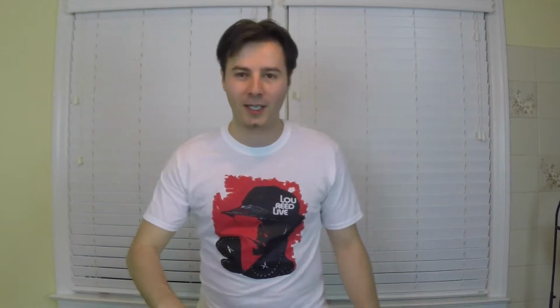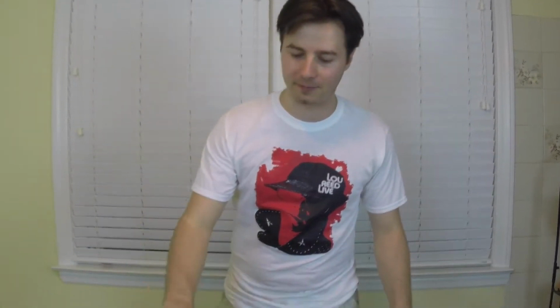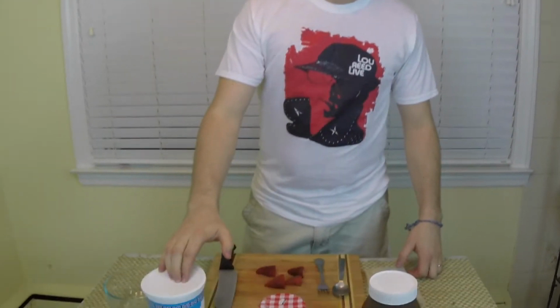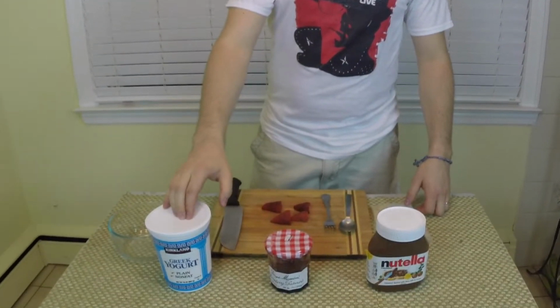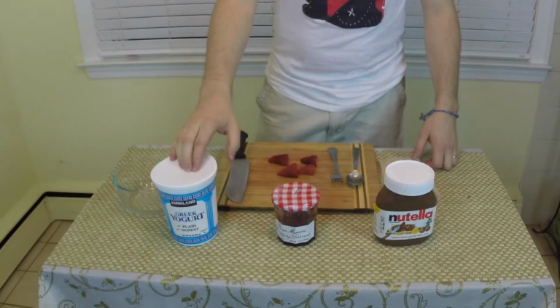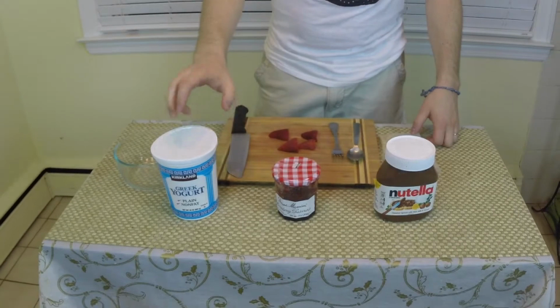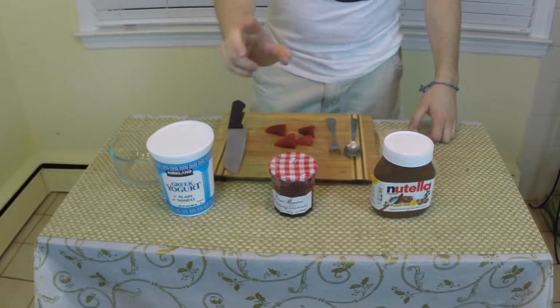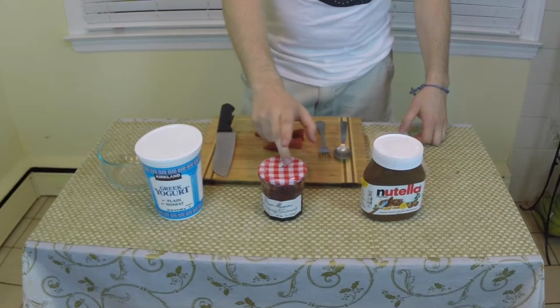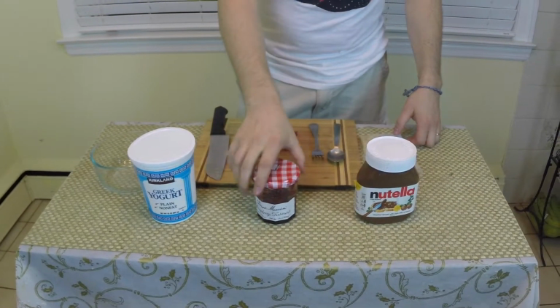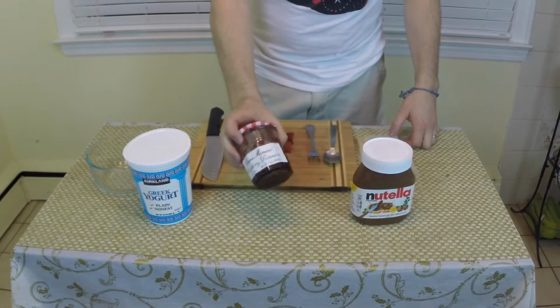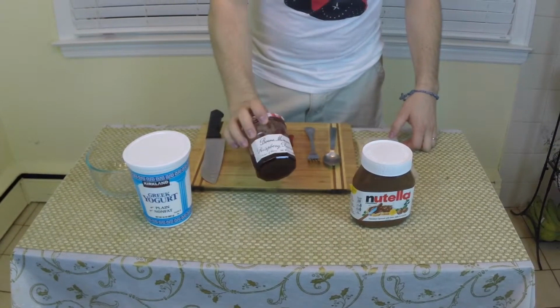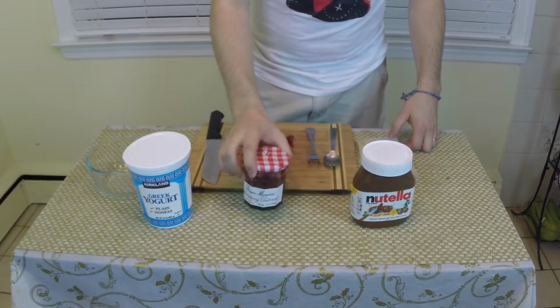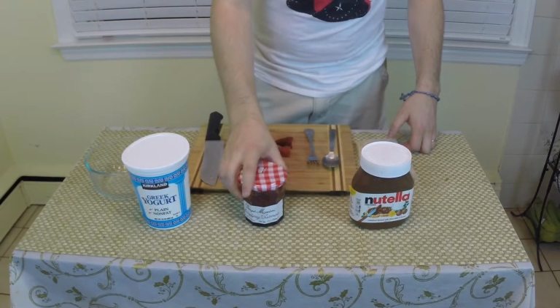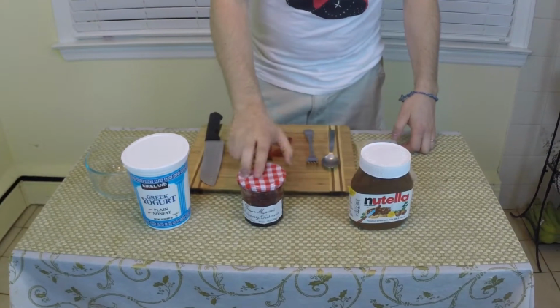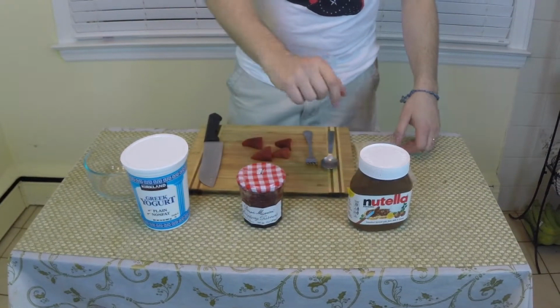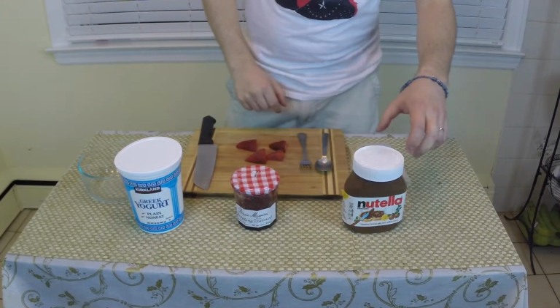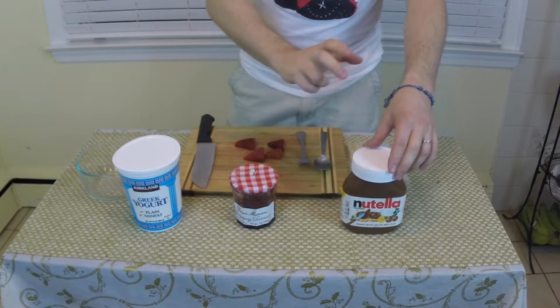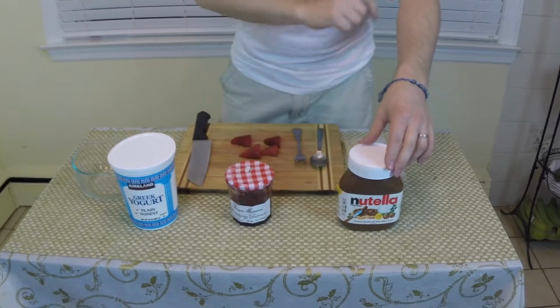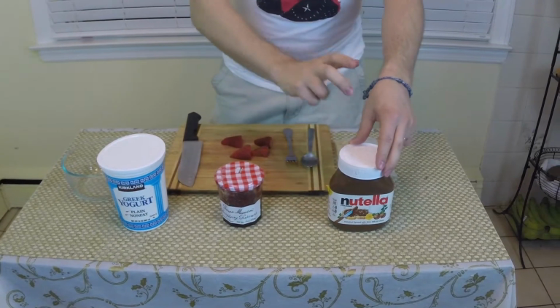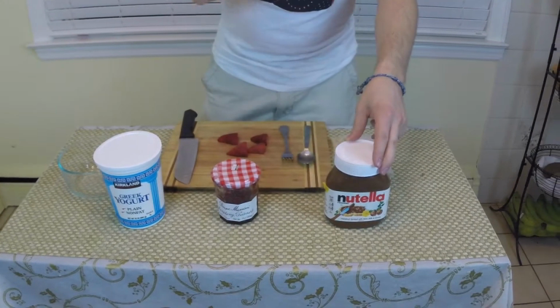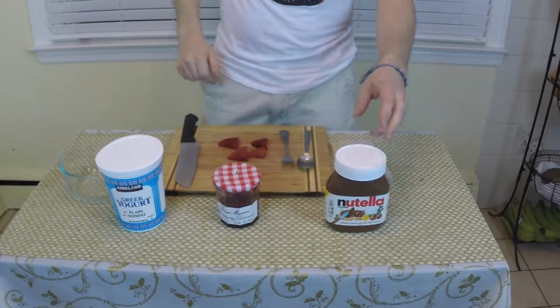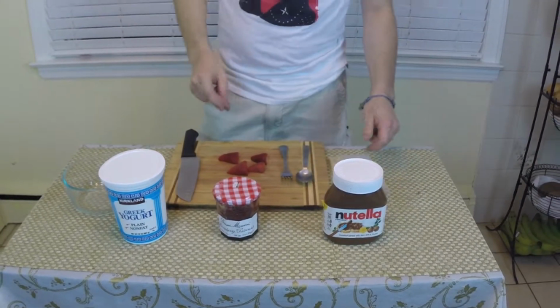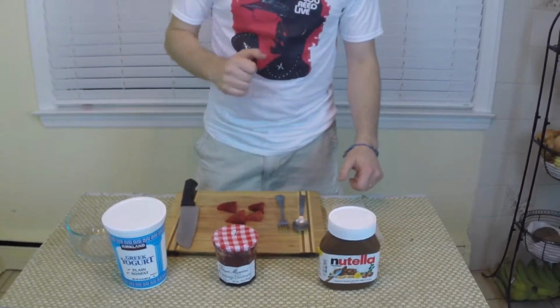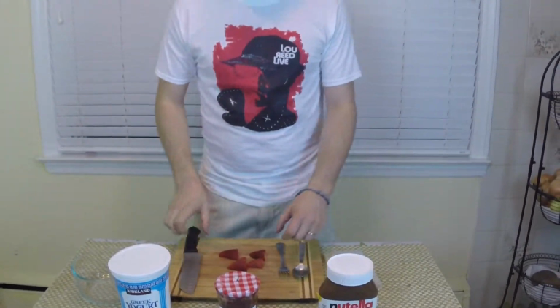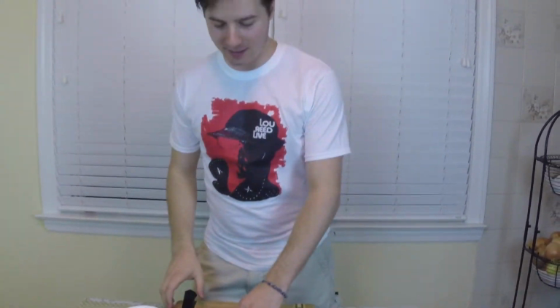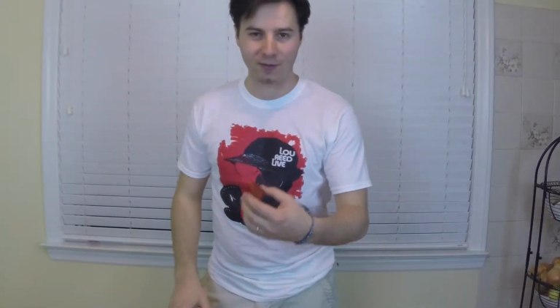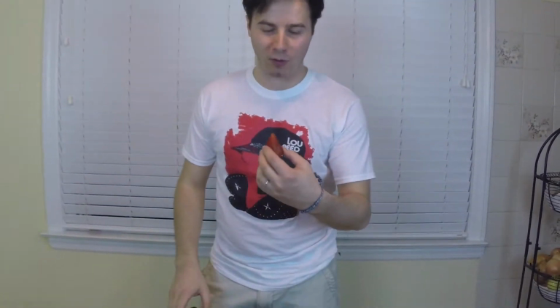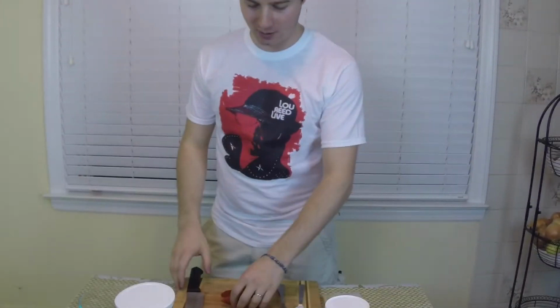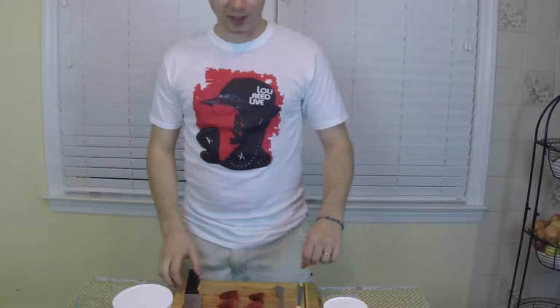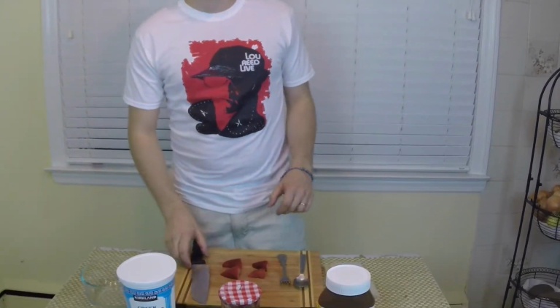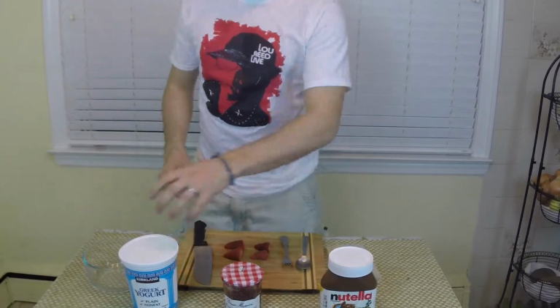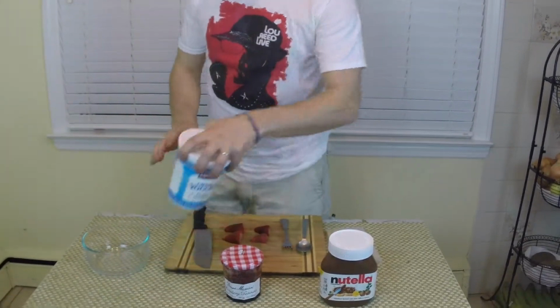All you need: we need yogurt, some strawberry jam, just a touch of Nutella for that chocolate flavor, and I have some fresh strawberries here.